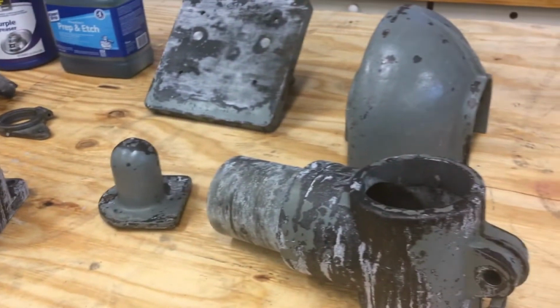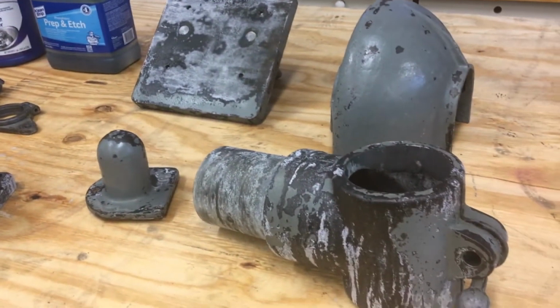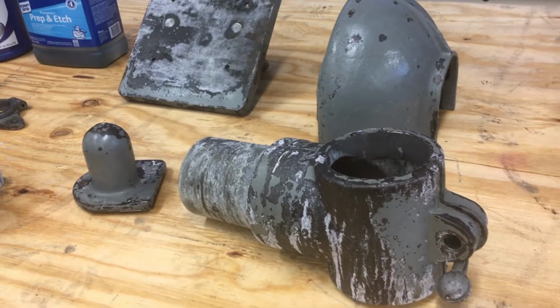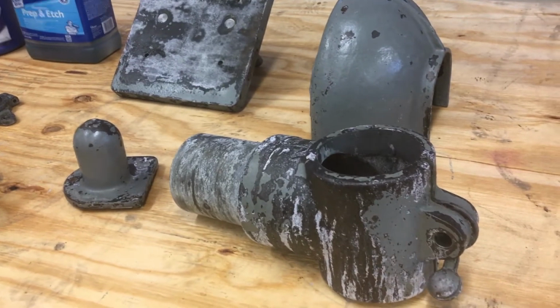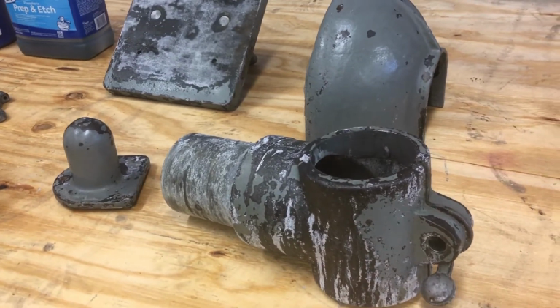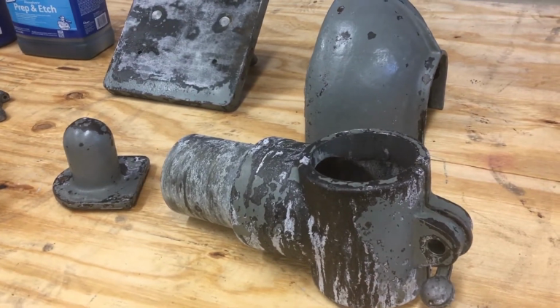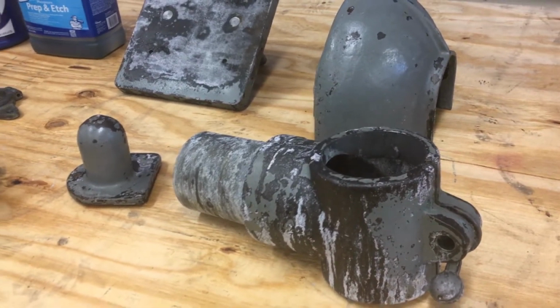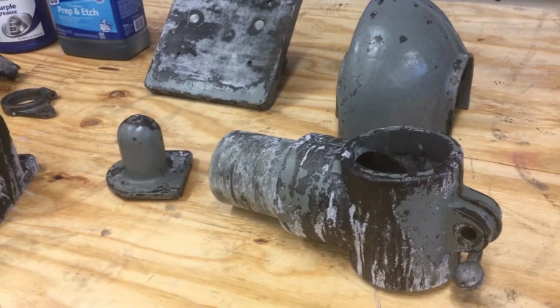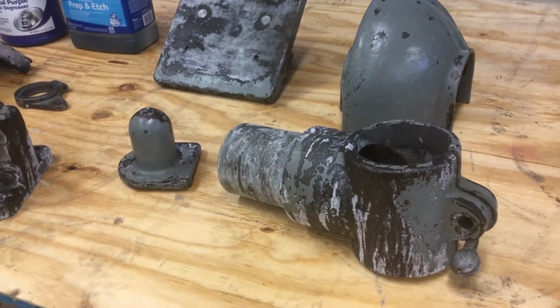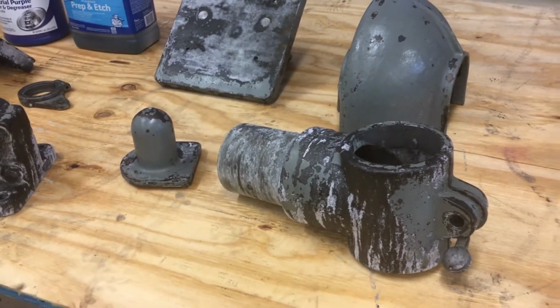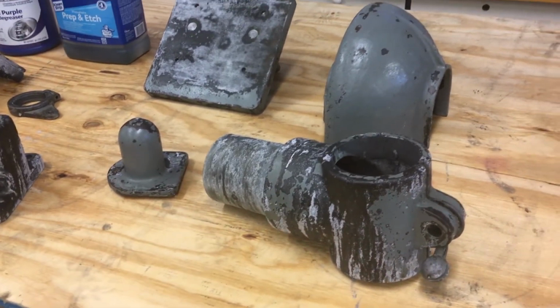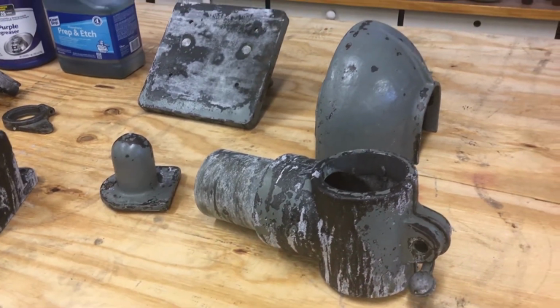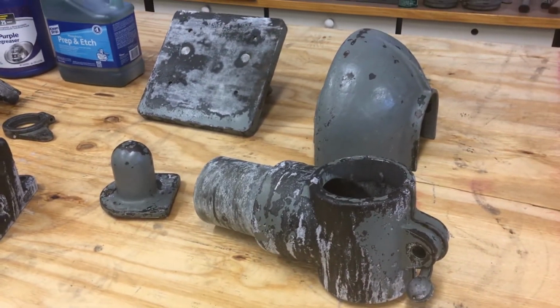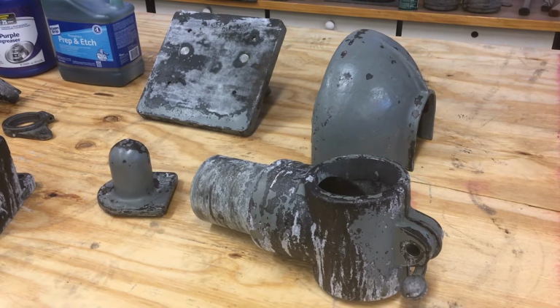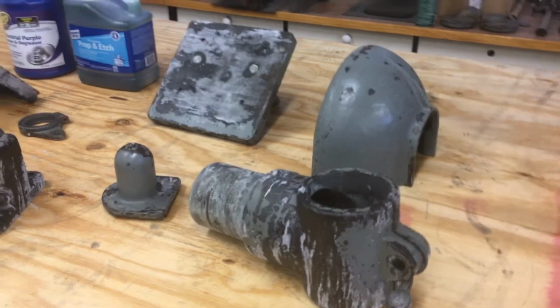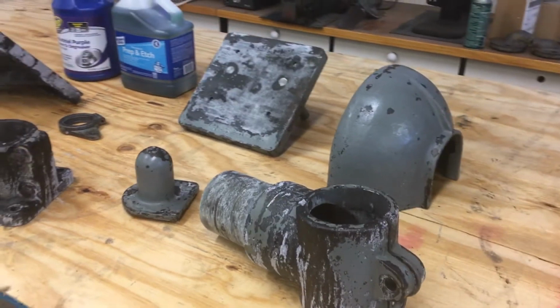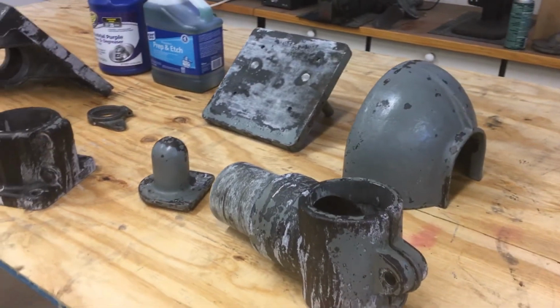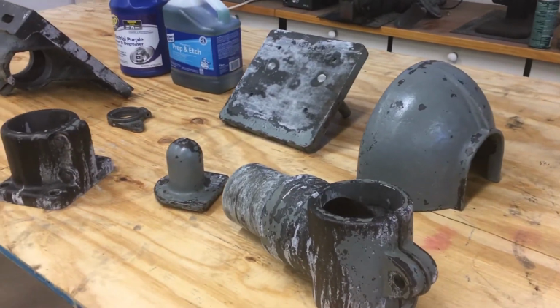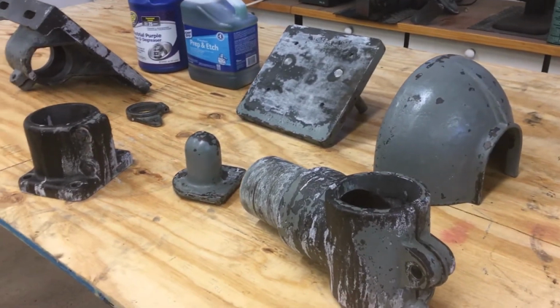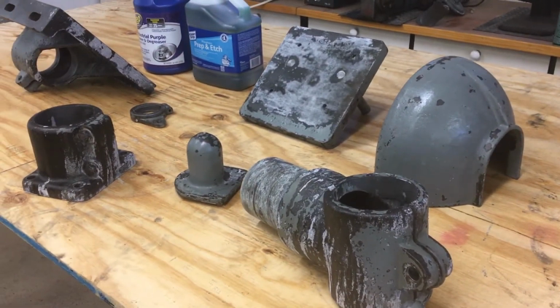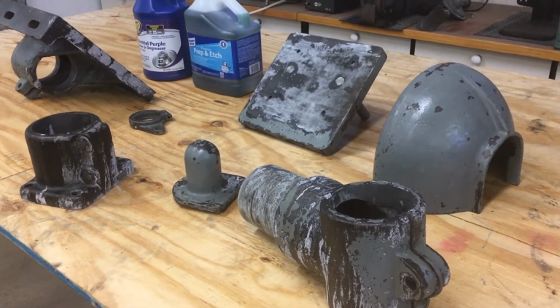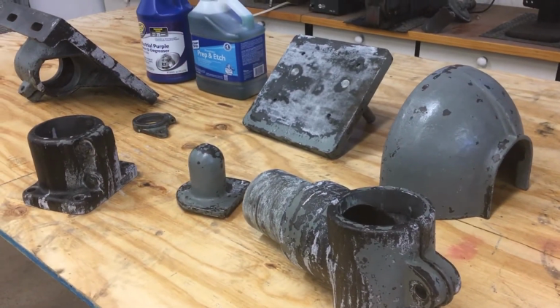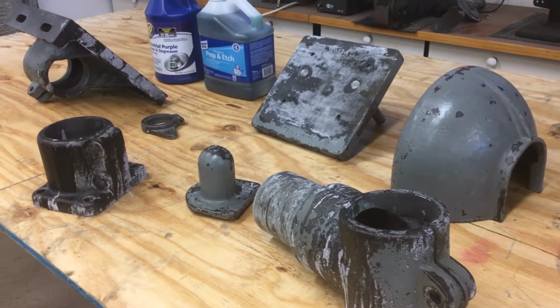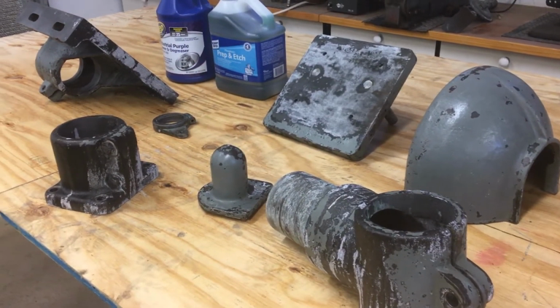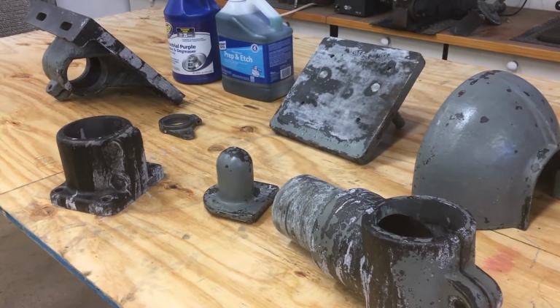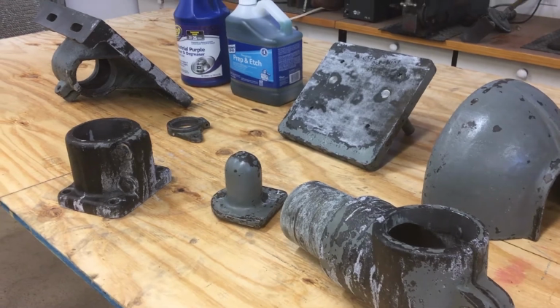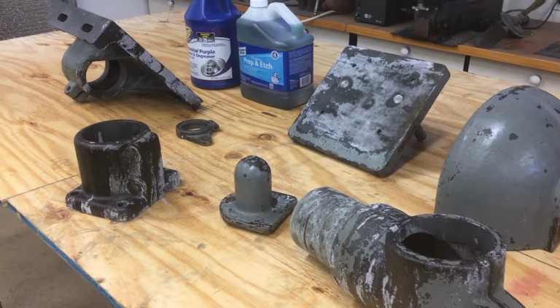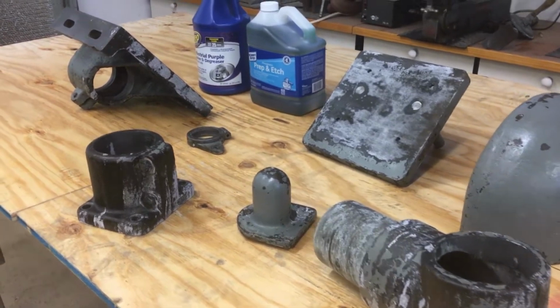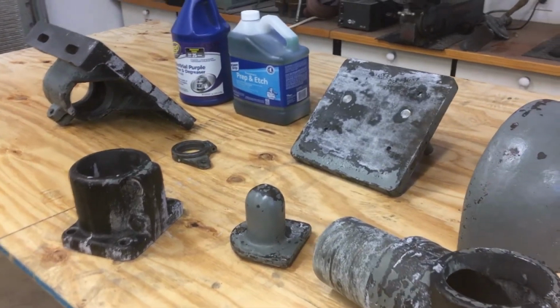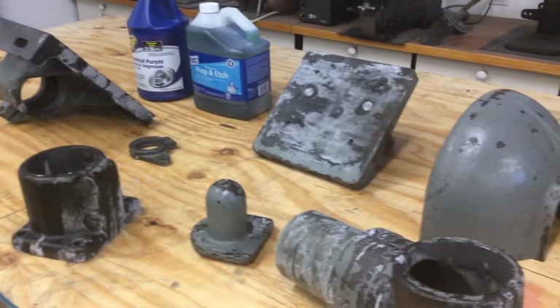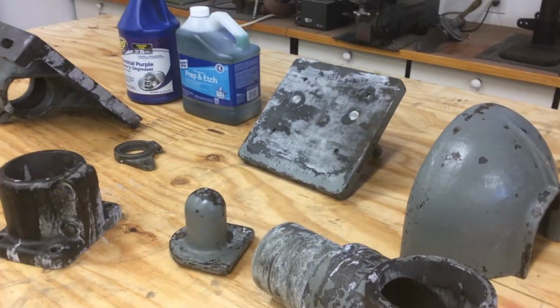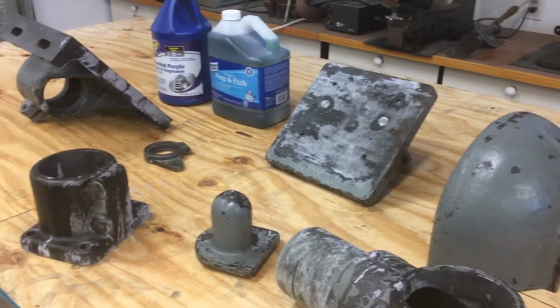I'll do primer and then also paint two coats immediately after that. I'm not going to use an epoxy paint or anything special. My shop's pretty protected, so I'm just using typical Rust-Oleum products.